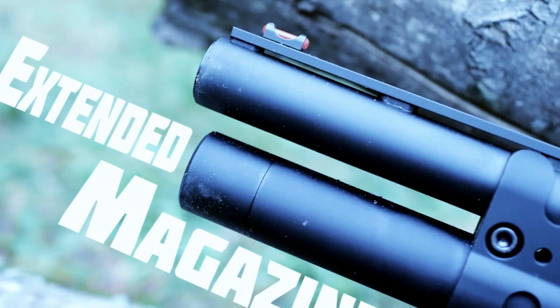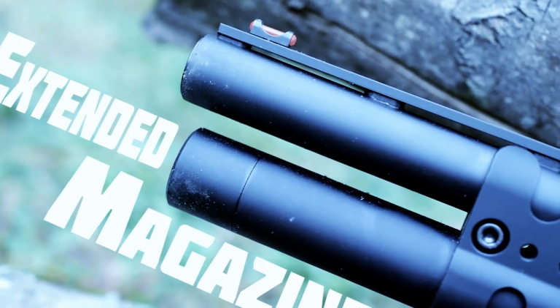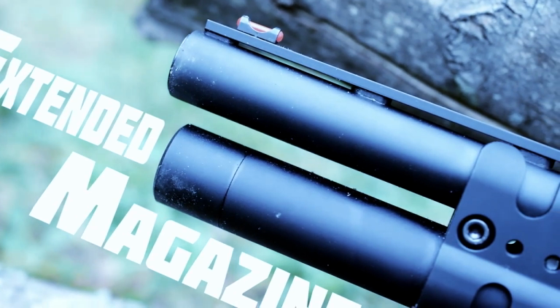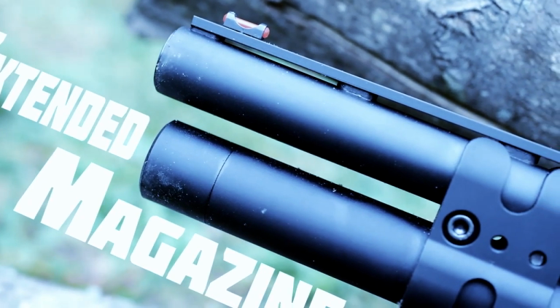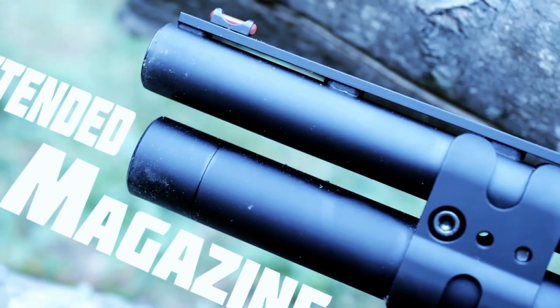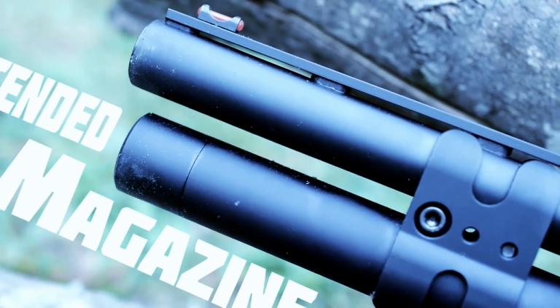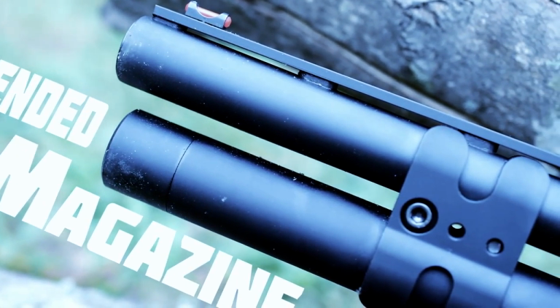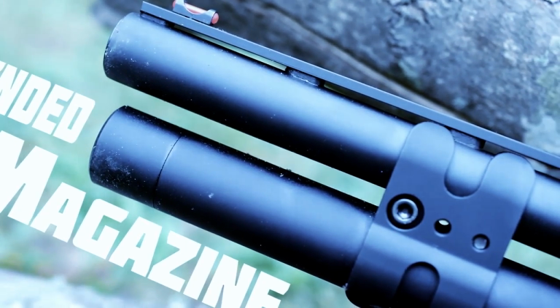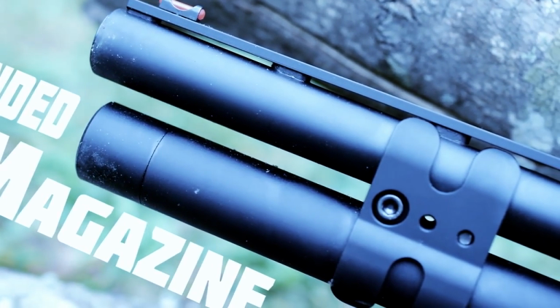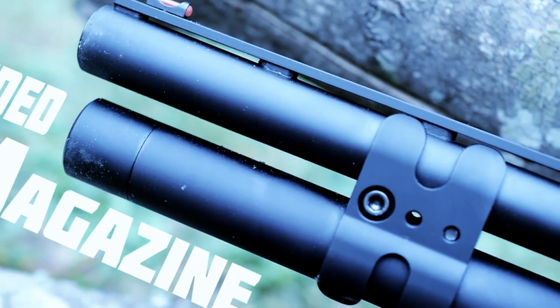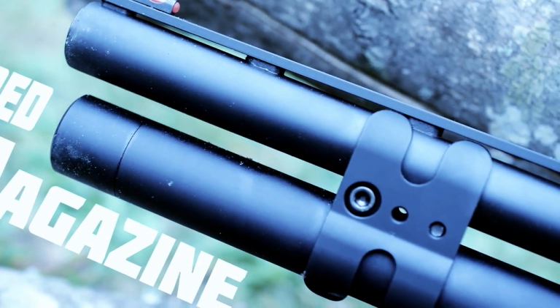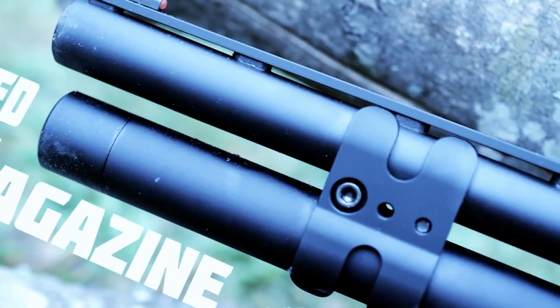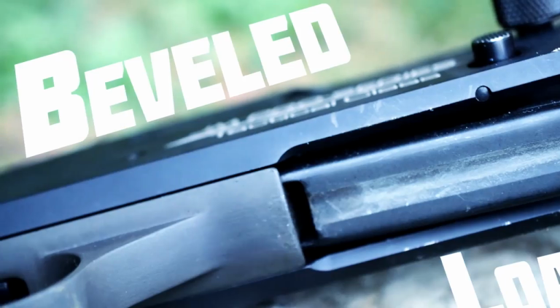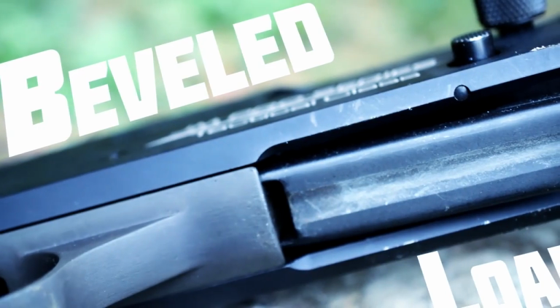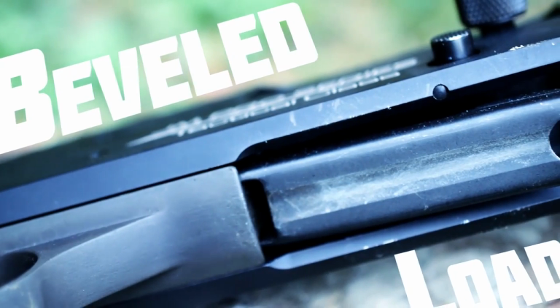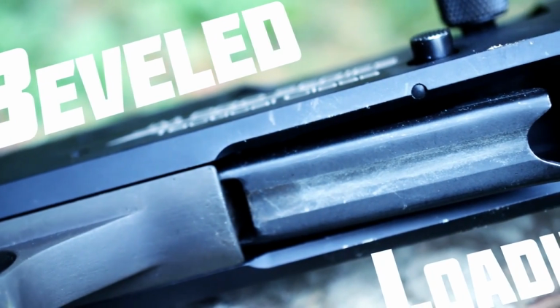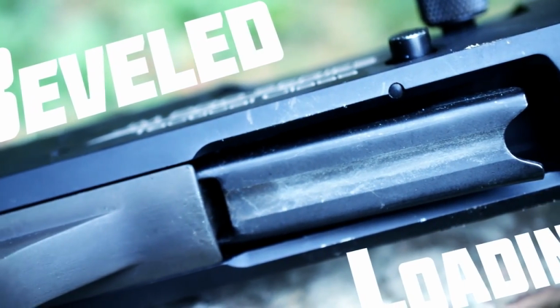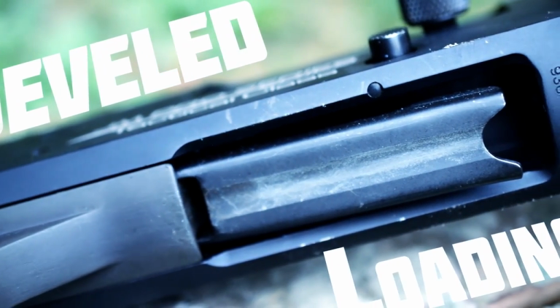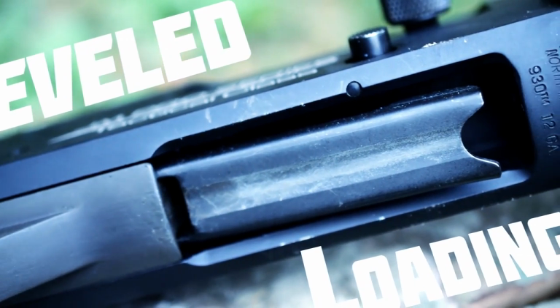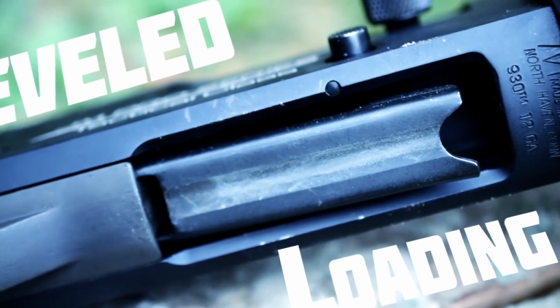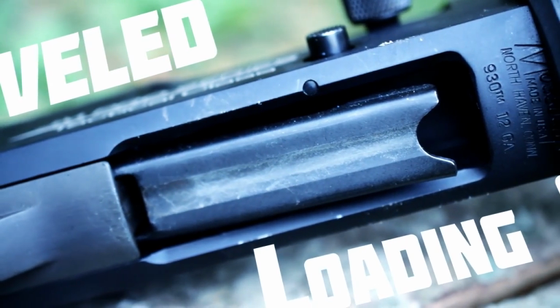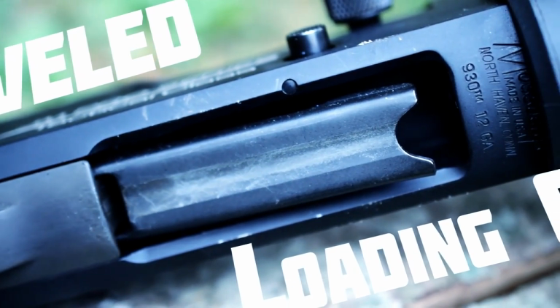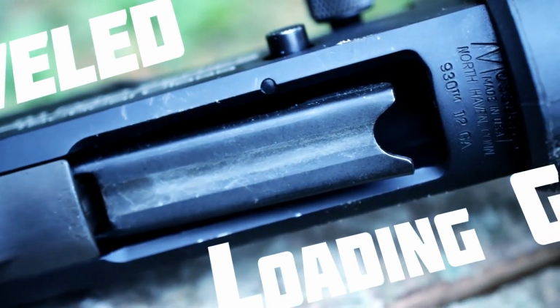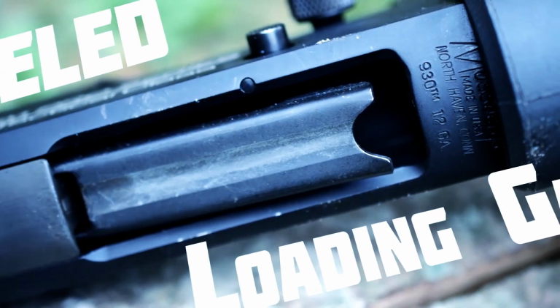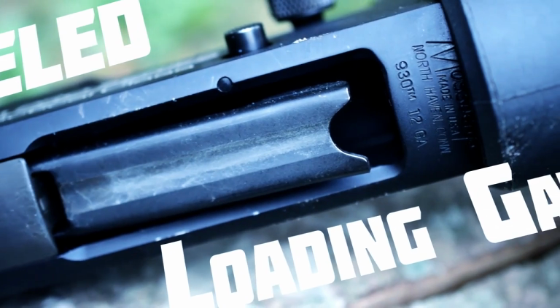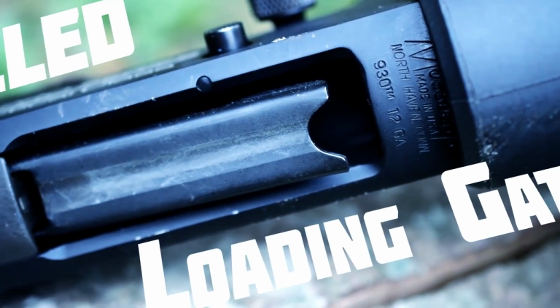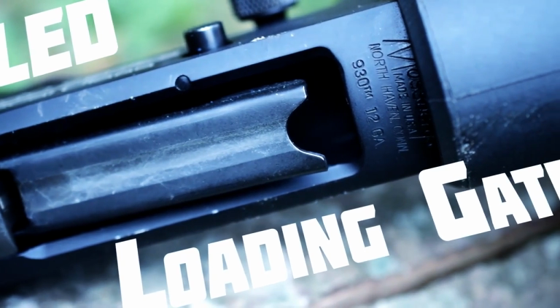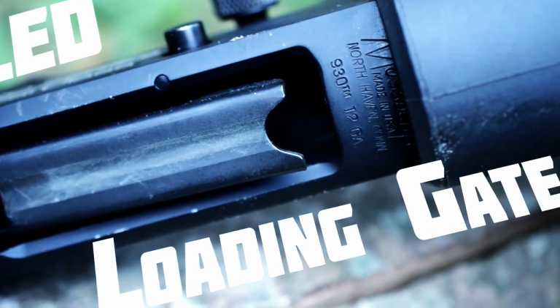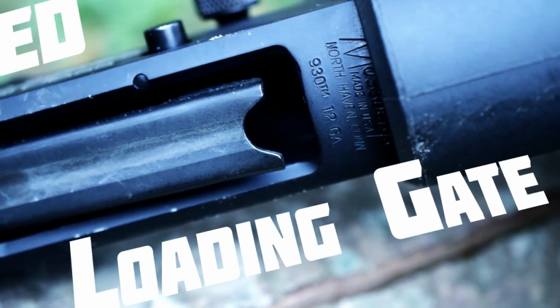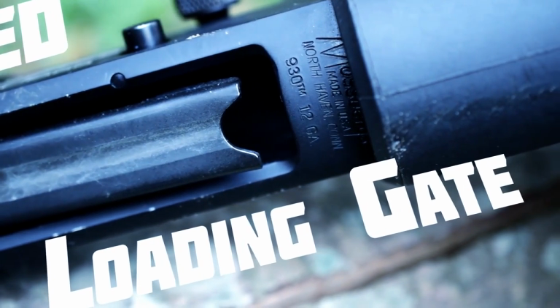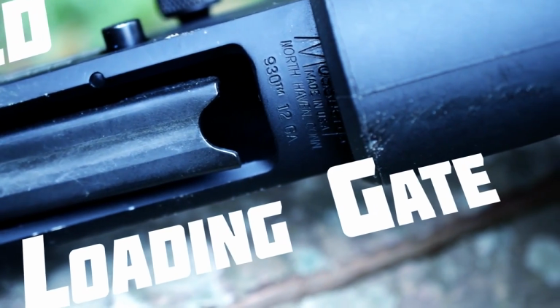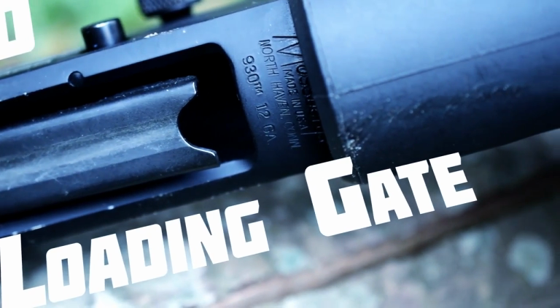Manufactured by Nordic Components, this extension tube is one of the most prolific in shooting sports. Additionally, the magazine well has been beveled for faster reloads, since the most detrimental aspect to a shooter's score is generally how fast or how slowly he or she can reload a shotgun under stress.